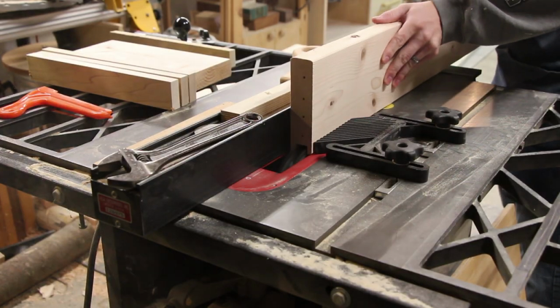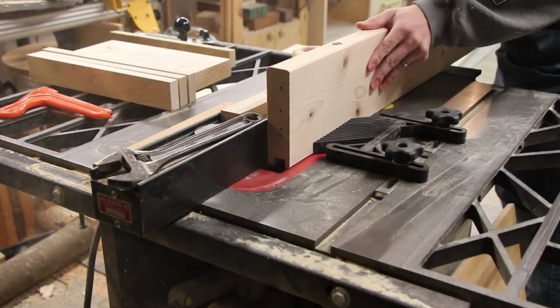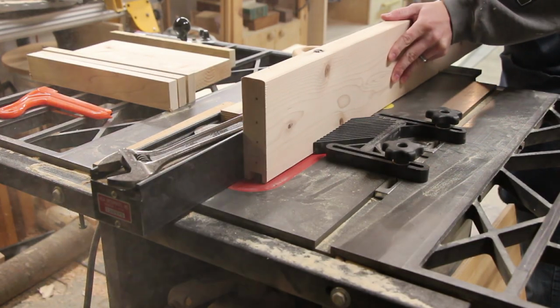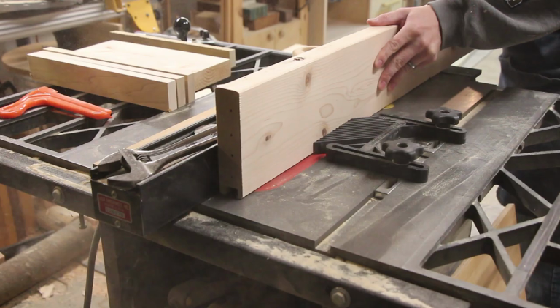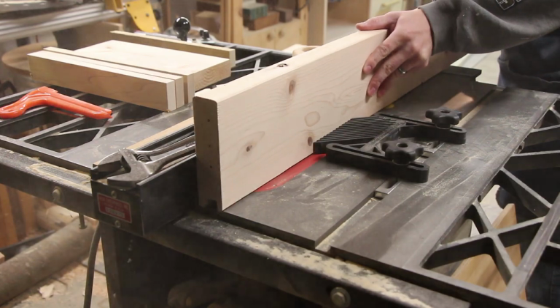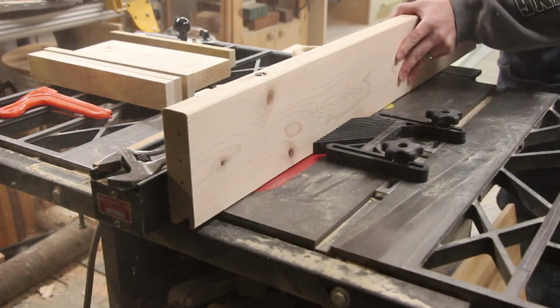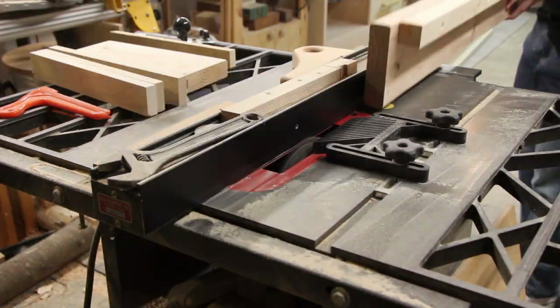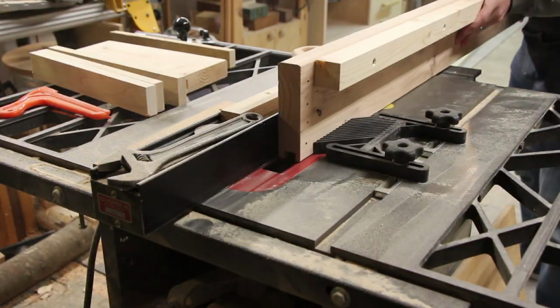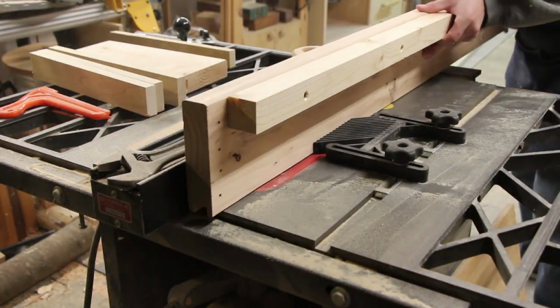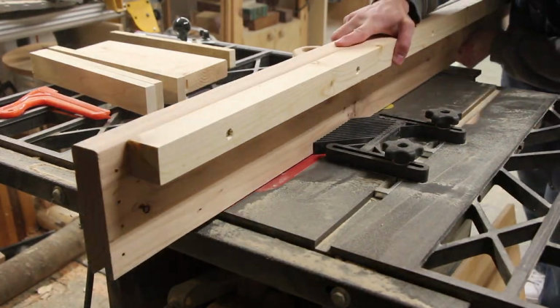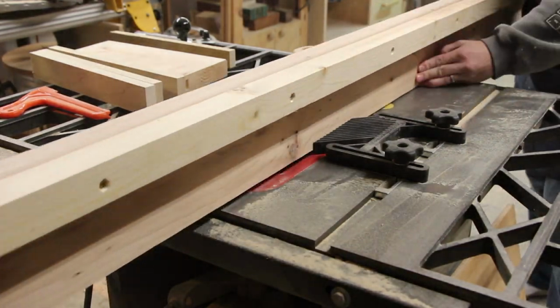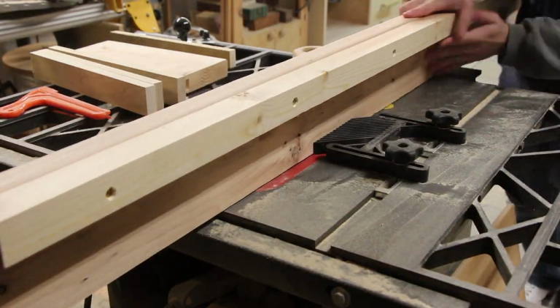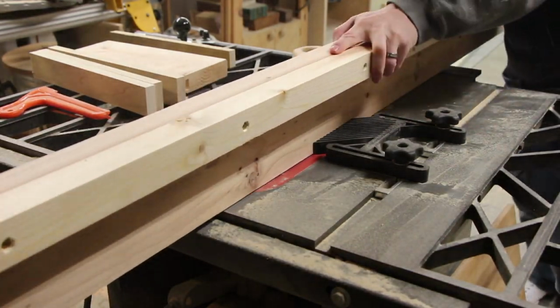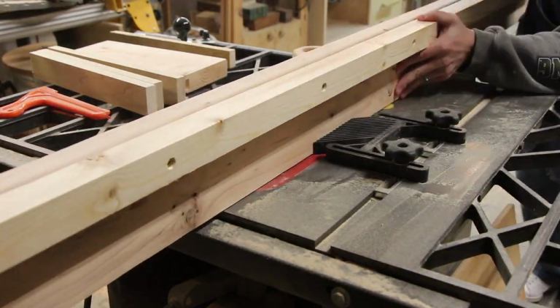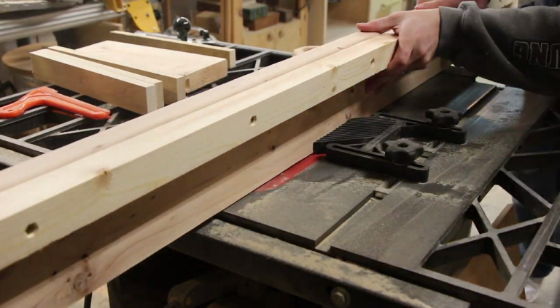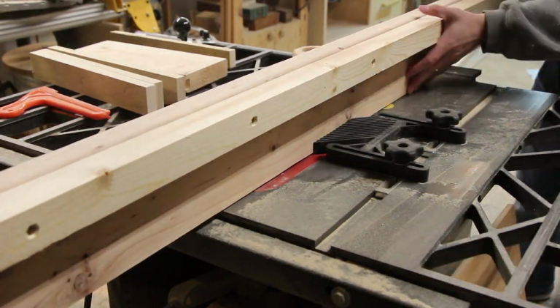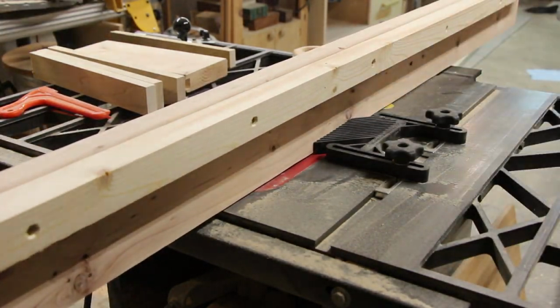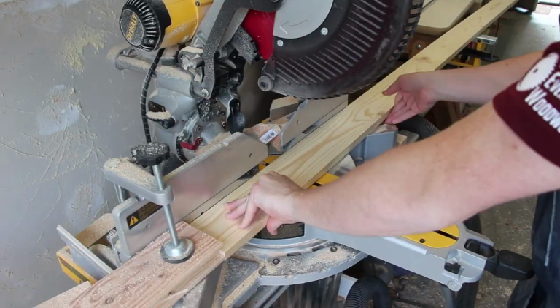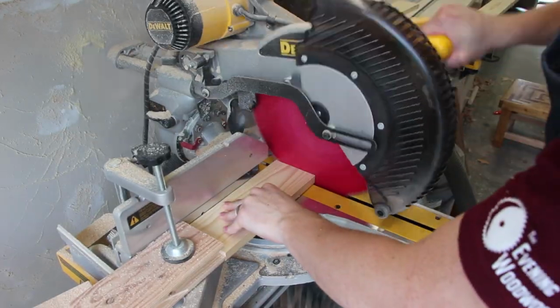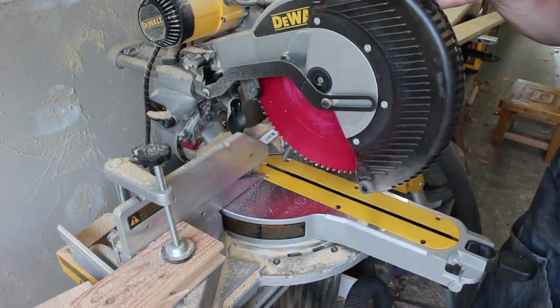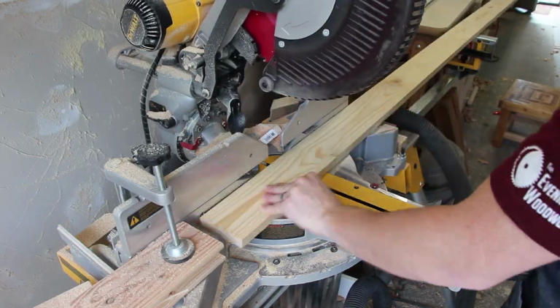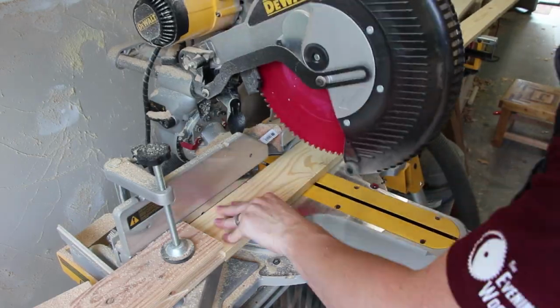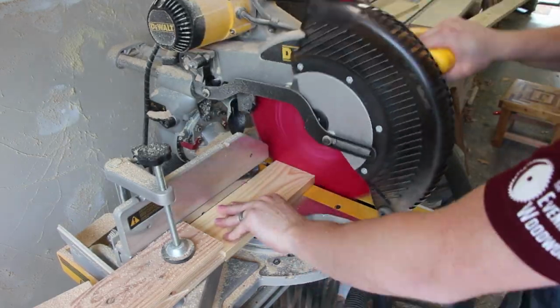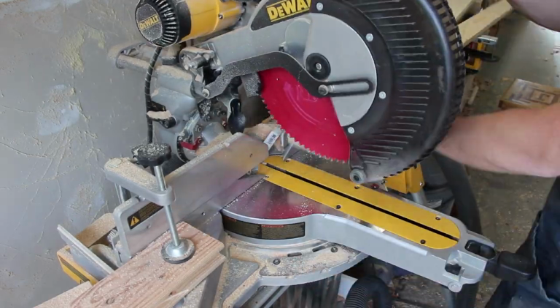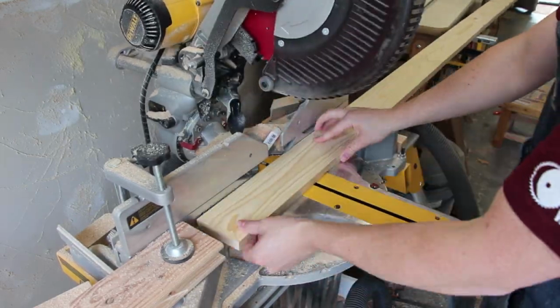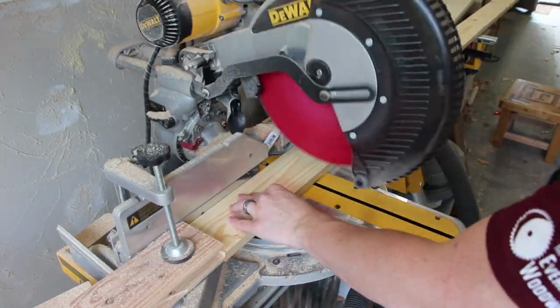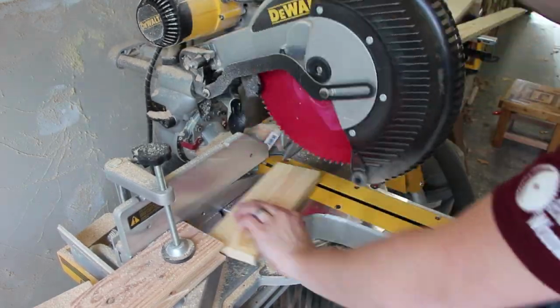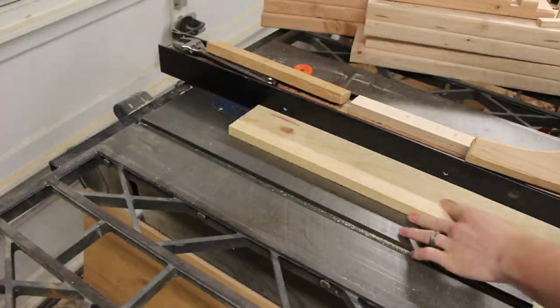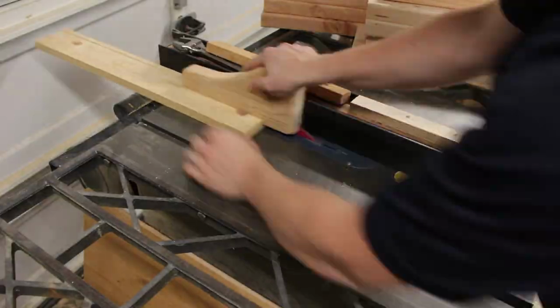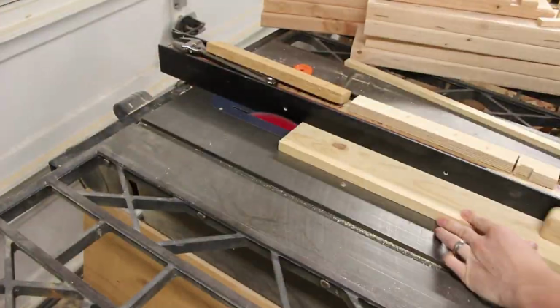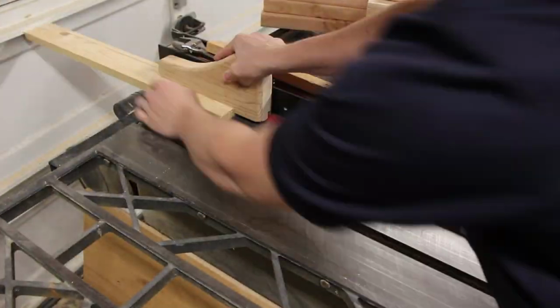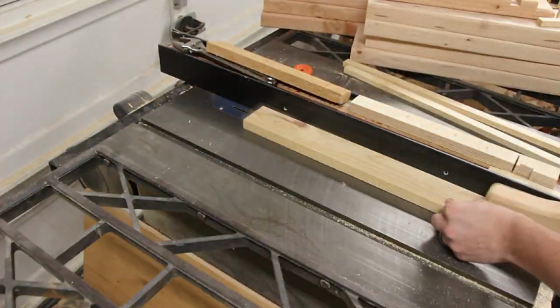The bed frame and handrails both have a ¾ inch wide dado going down each piece, which will hold the rail slats and spacers. I needed a lot of spacers and a lot of slats.